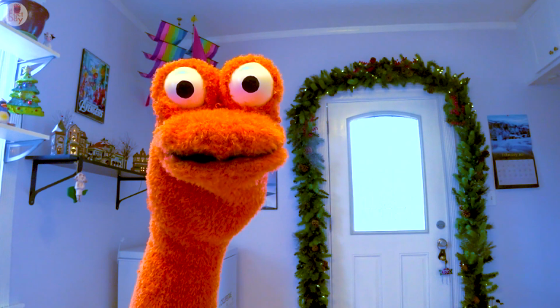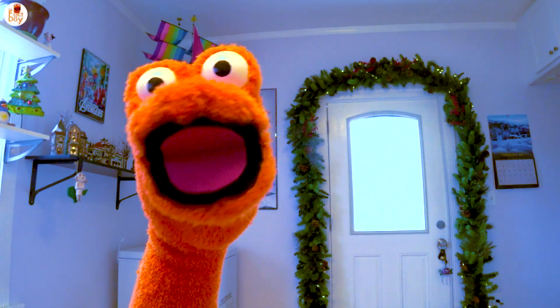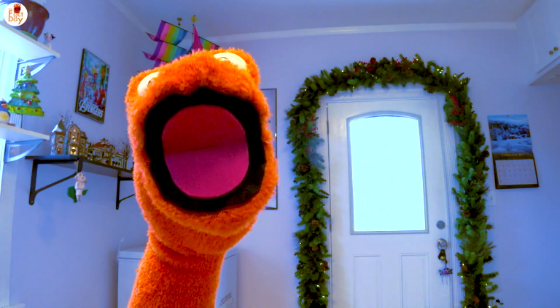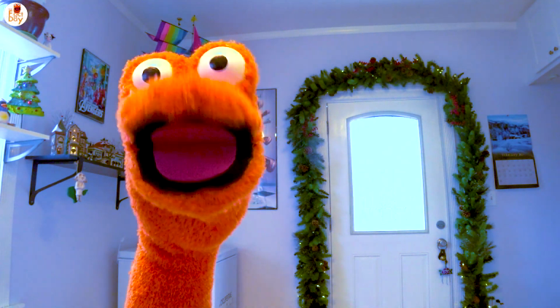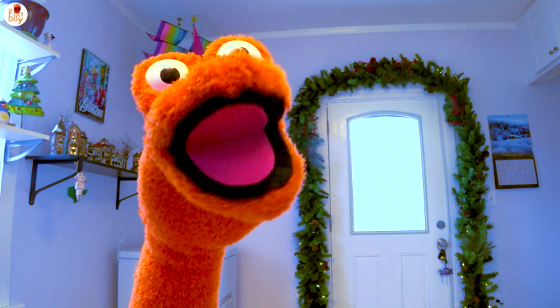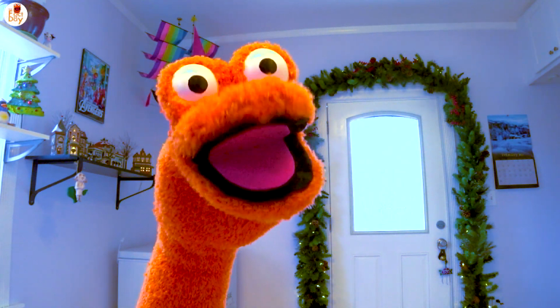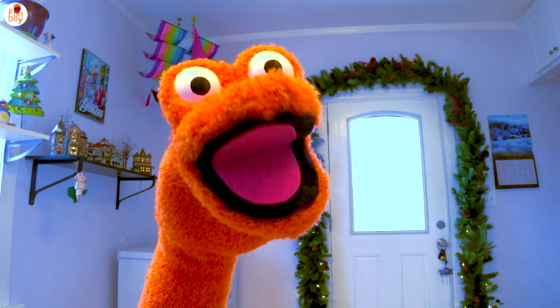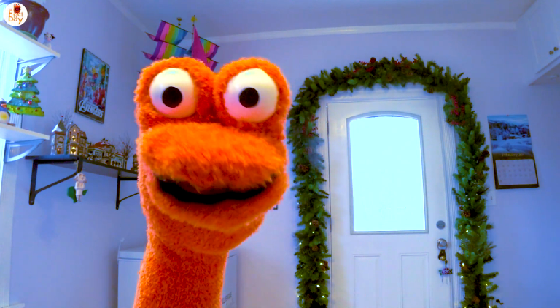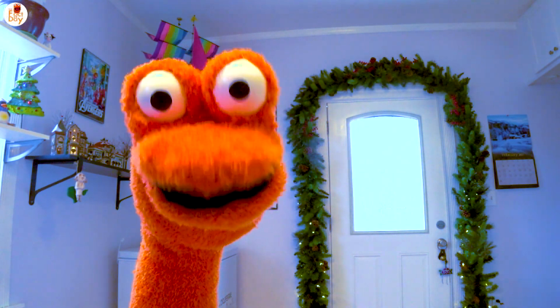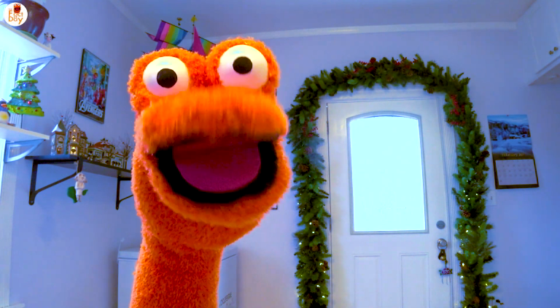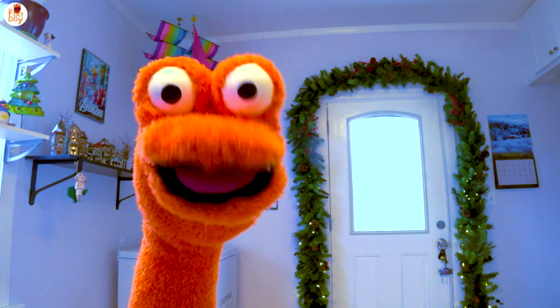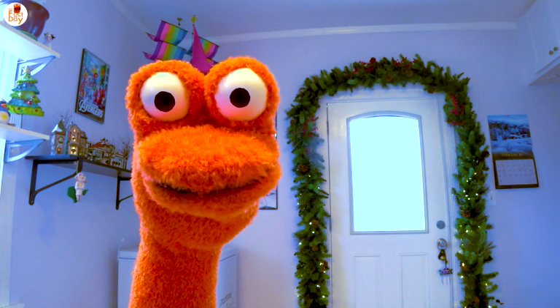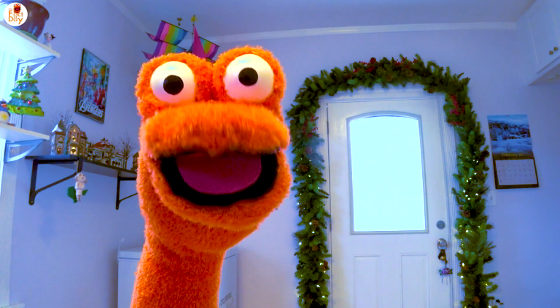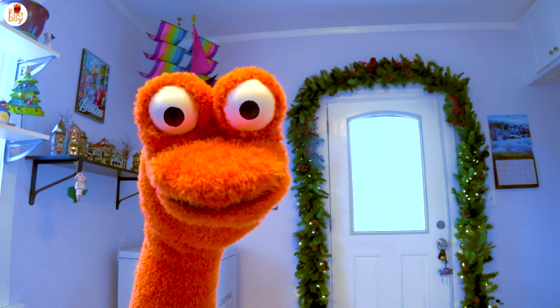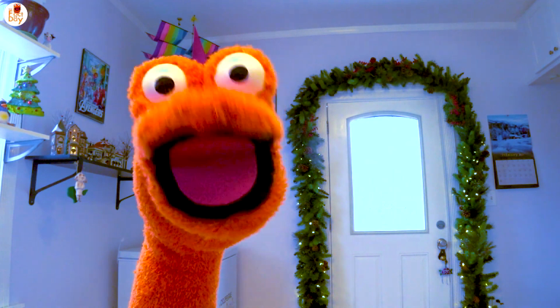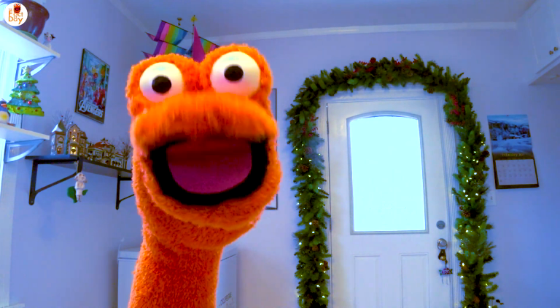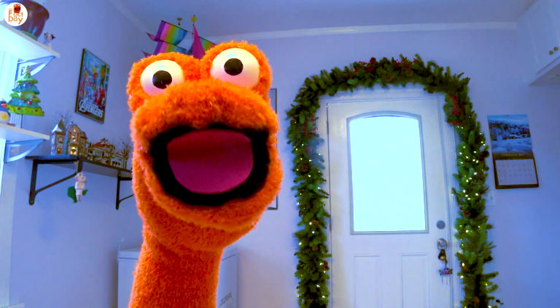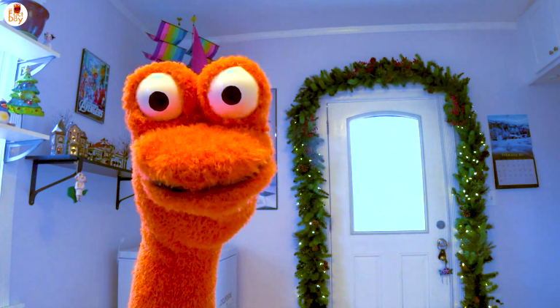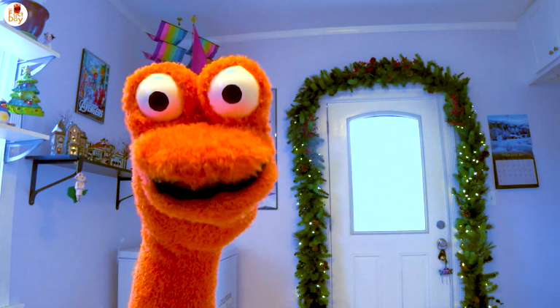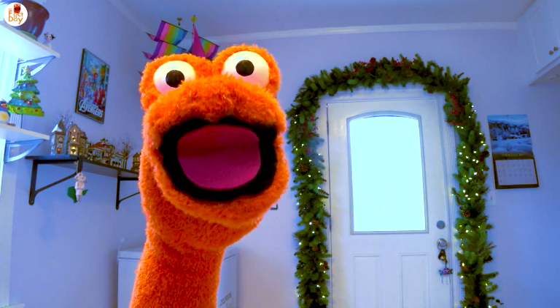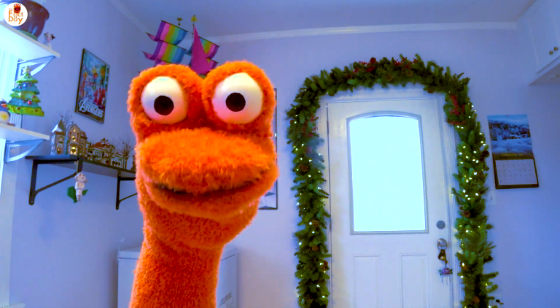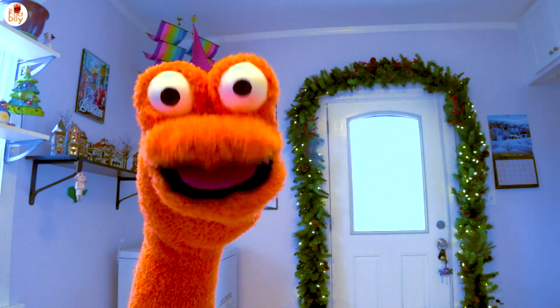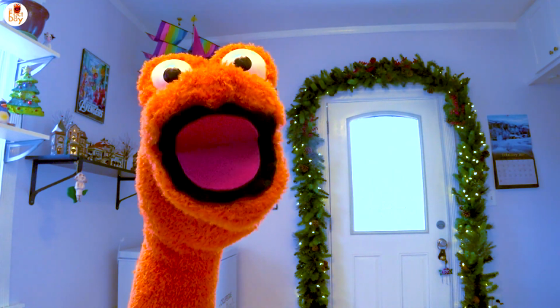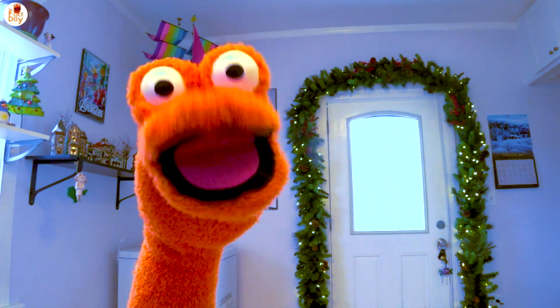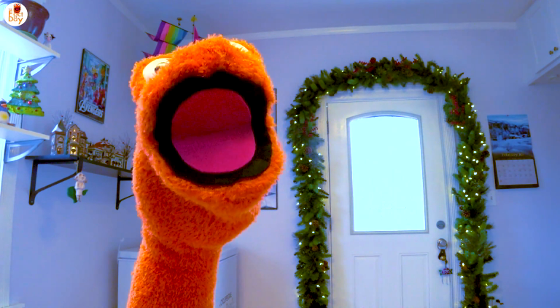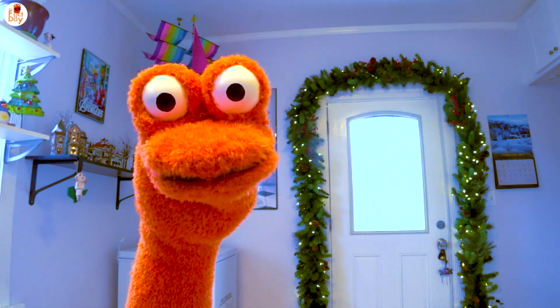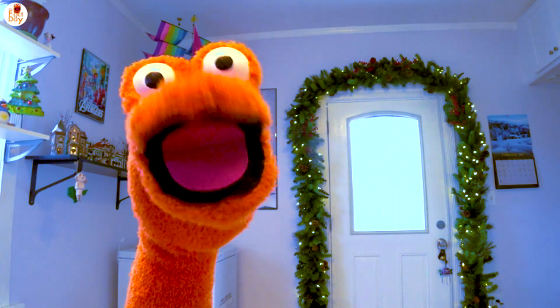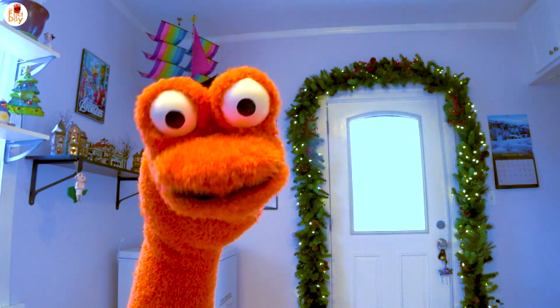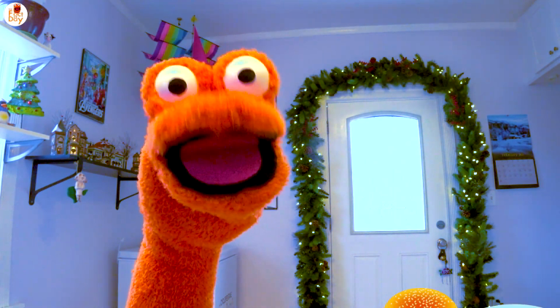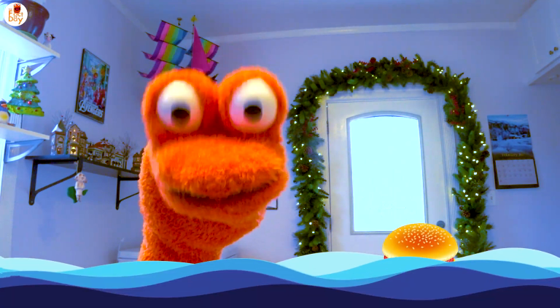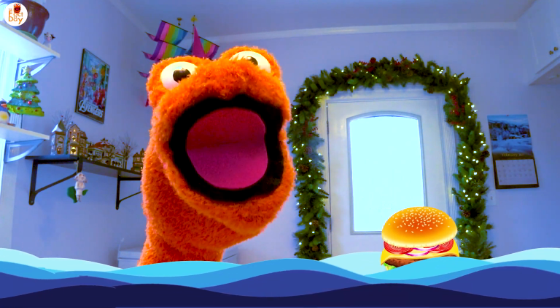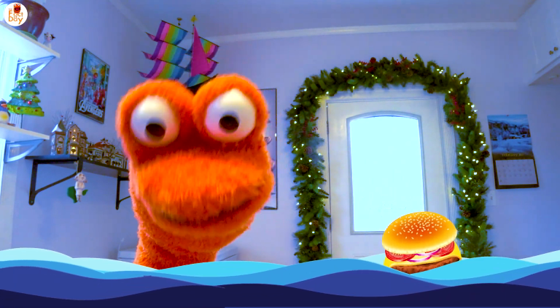Hello, and welcome to the Fact Today Show. I'm your host, Mr. Toes, and today's shark fact will give you something to chew on.